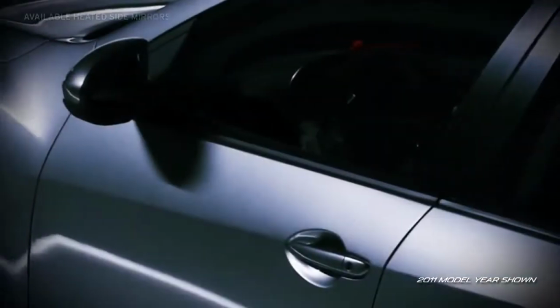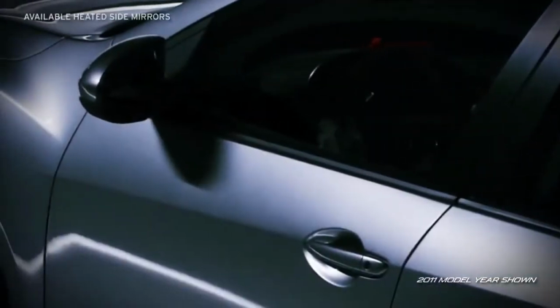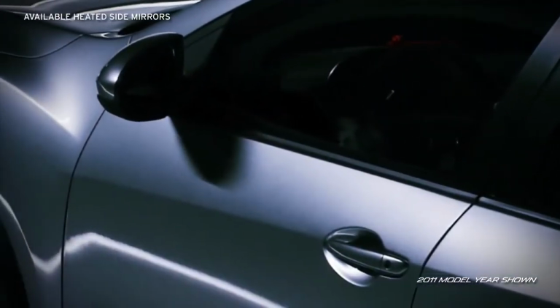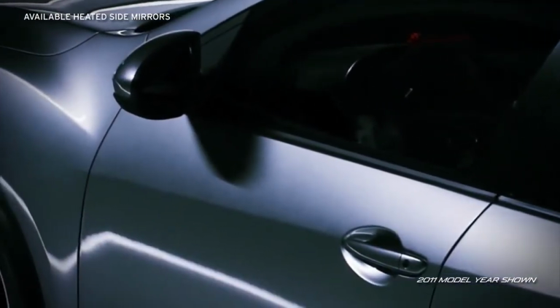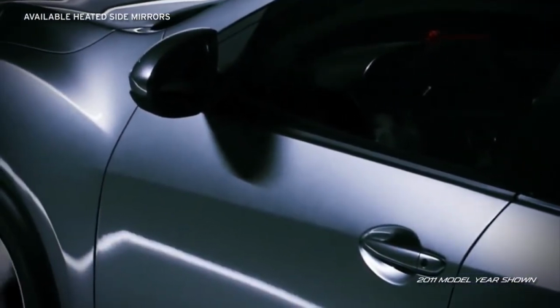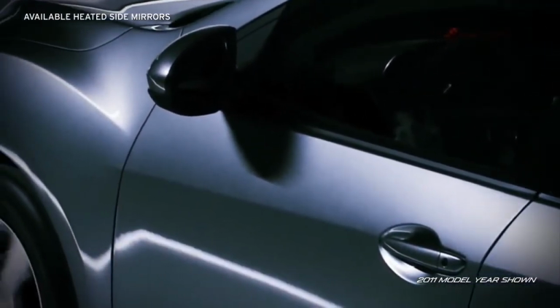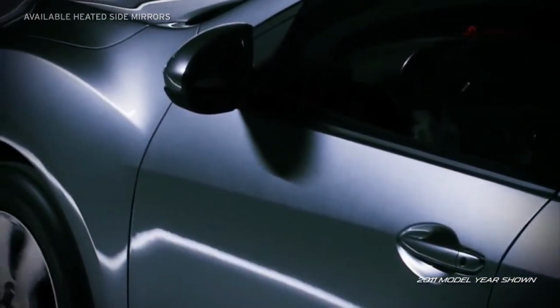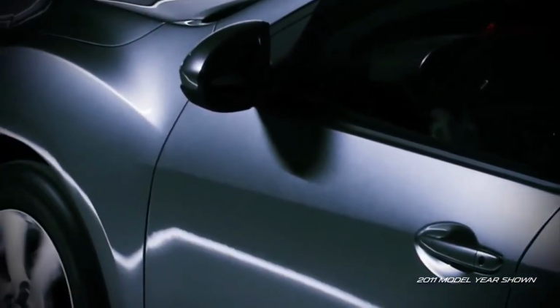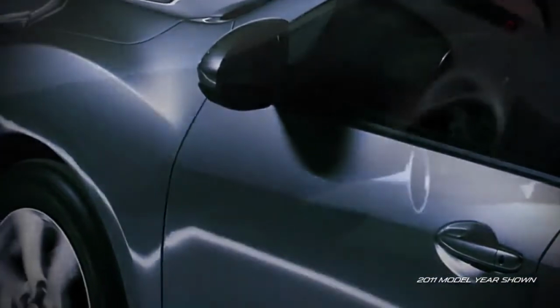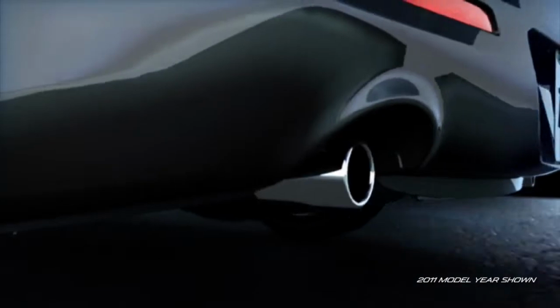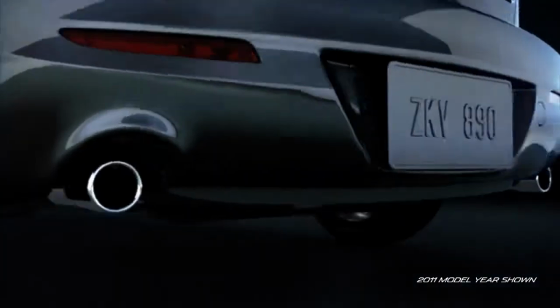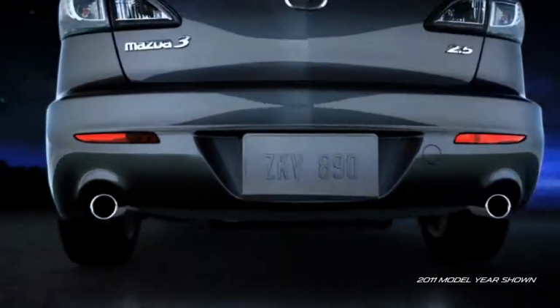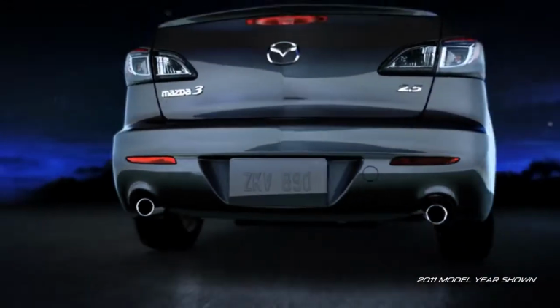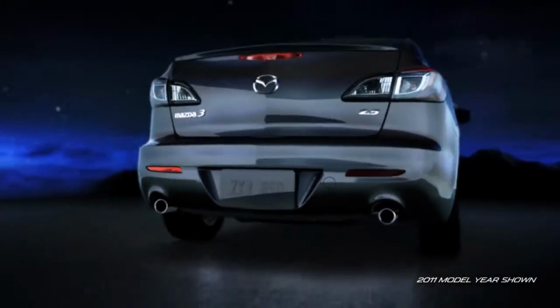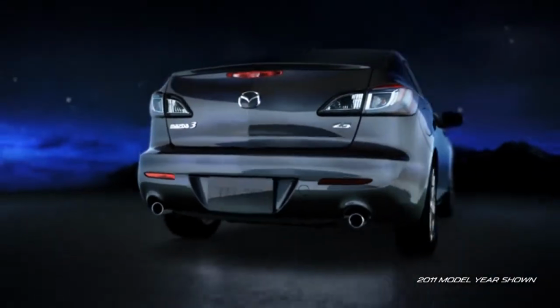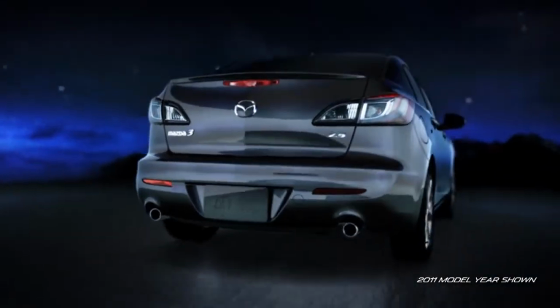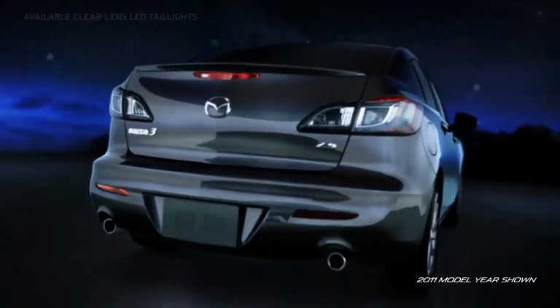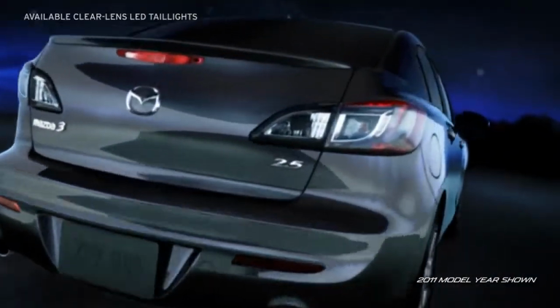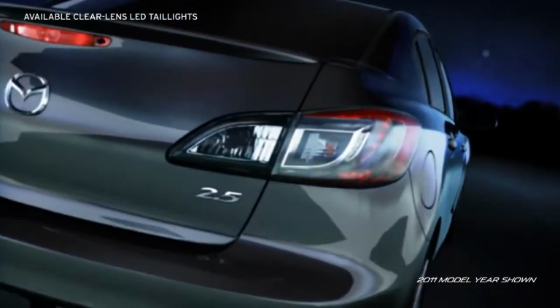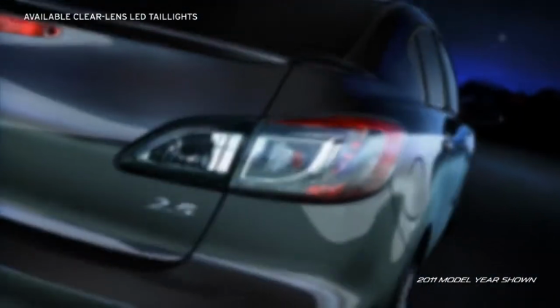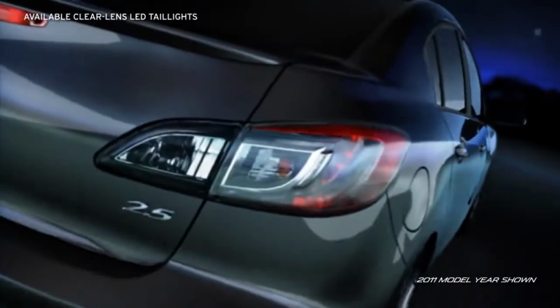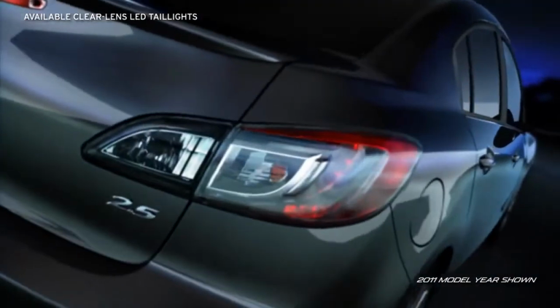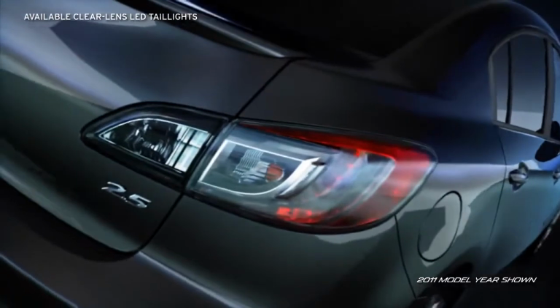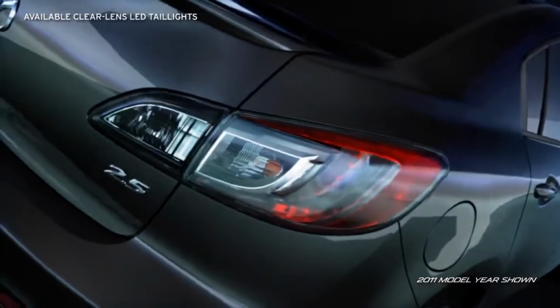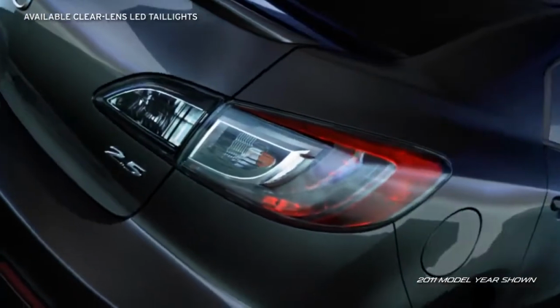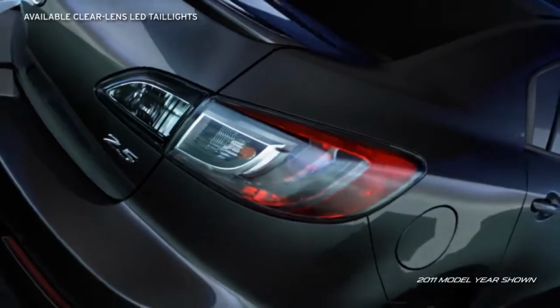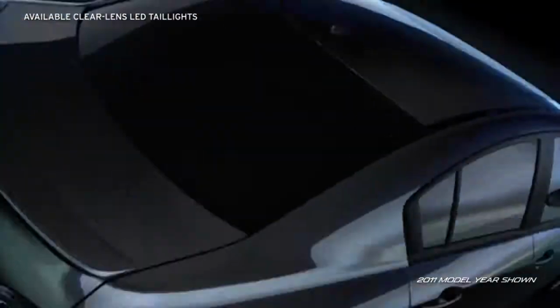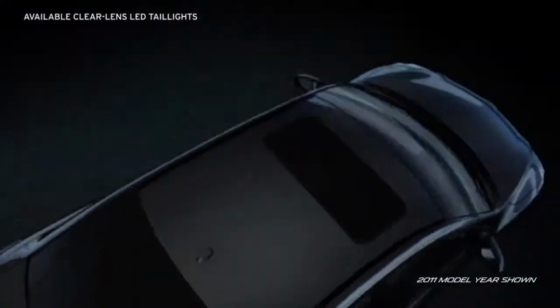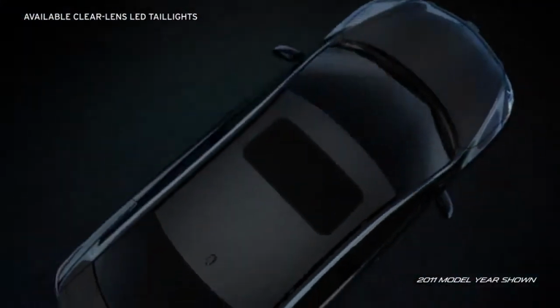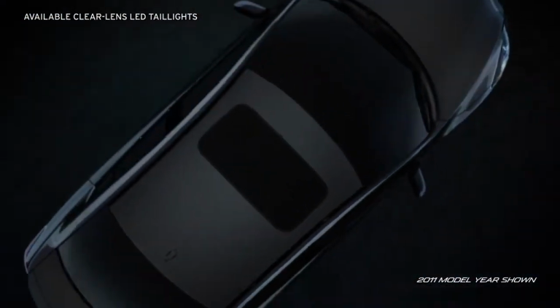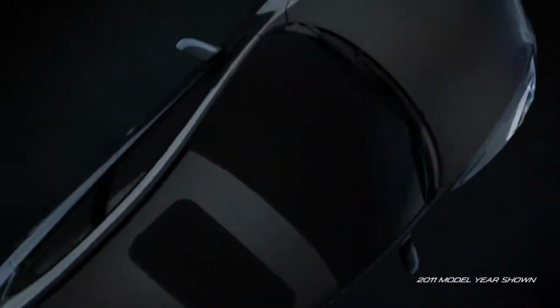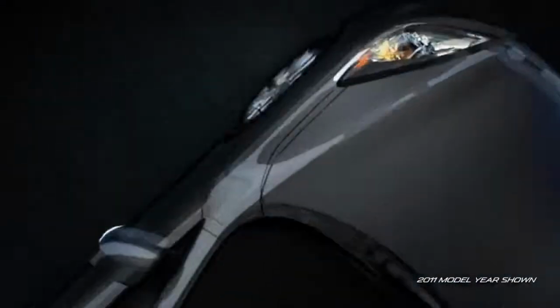Available heated side mirrors are a stylish and safe addition. The available sporty dual exhaust outlets with chrome accents and bold, available LED taillights make a brilliant parting visual as you leave the ordinary in the dust.